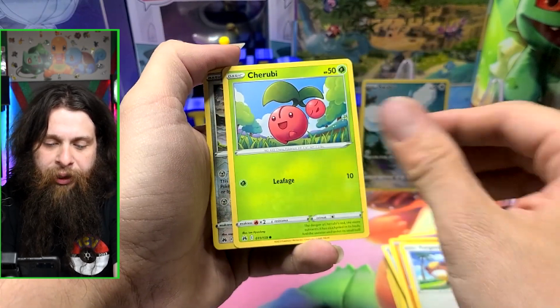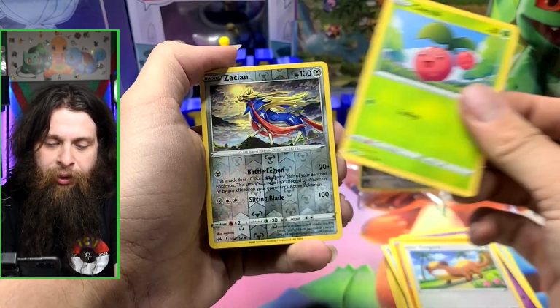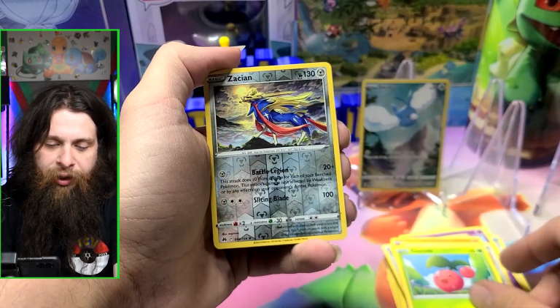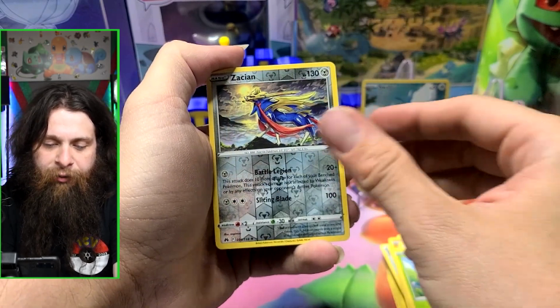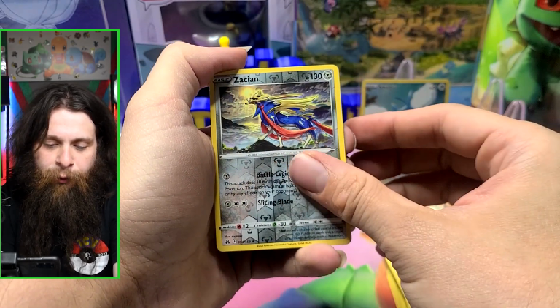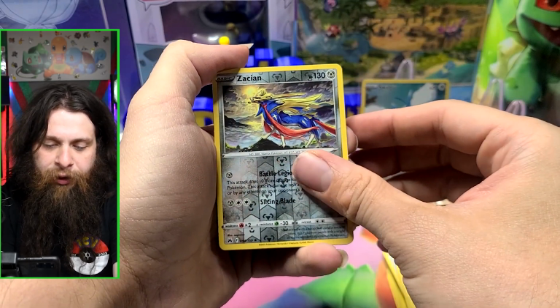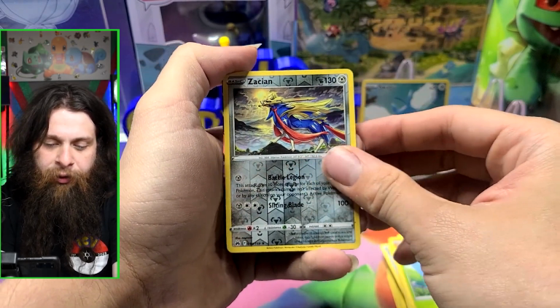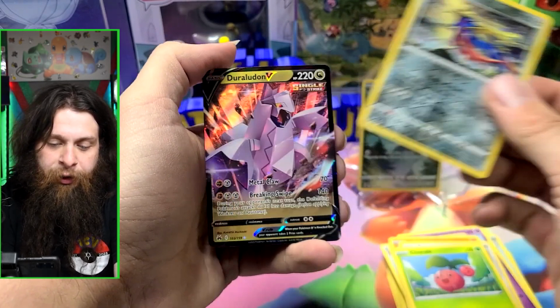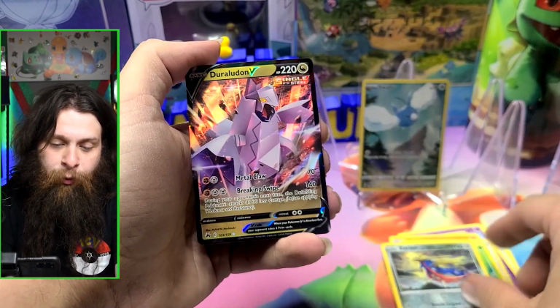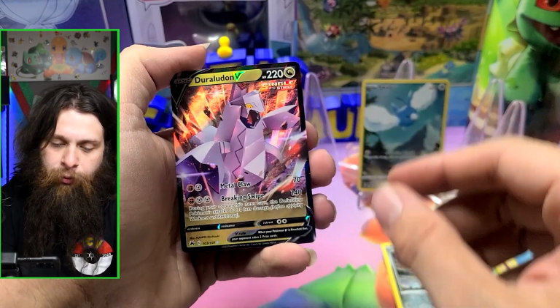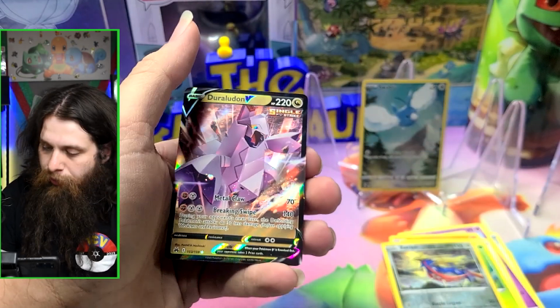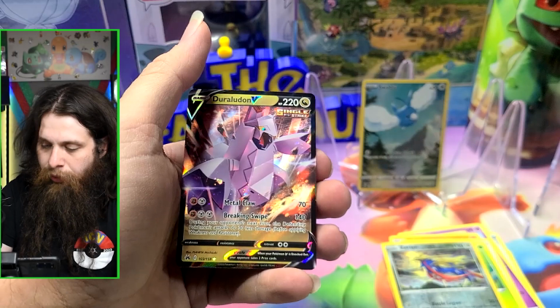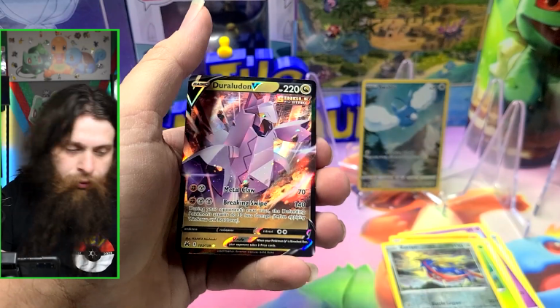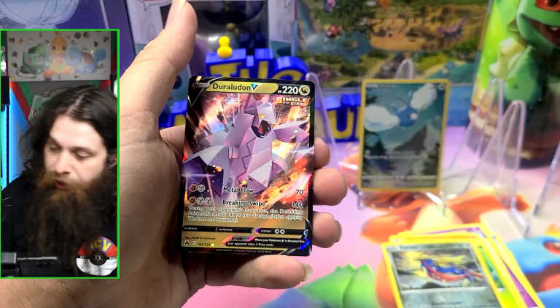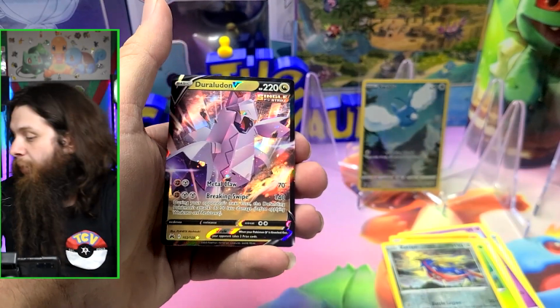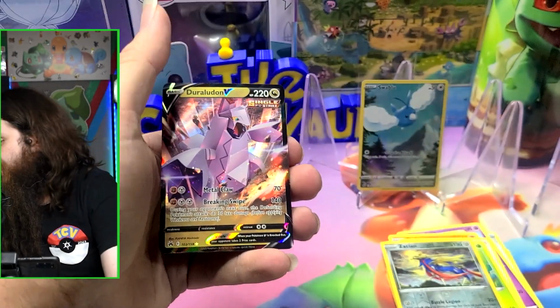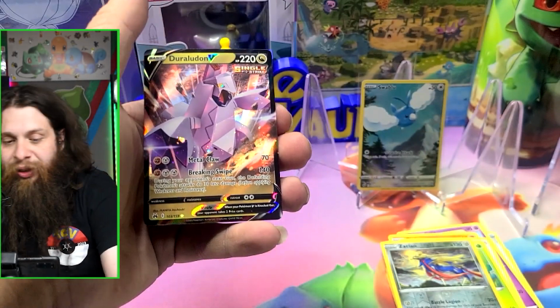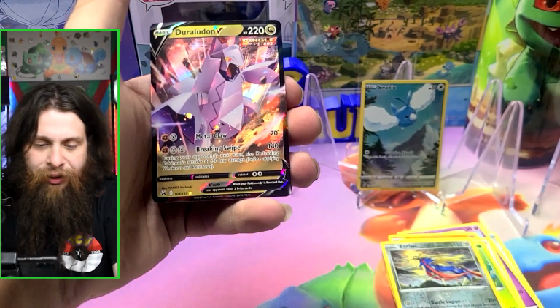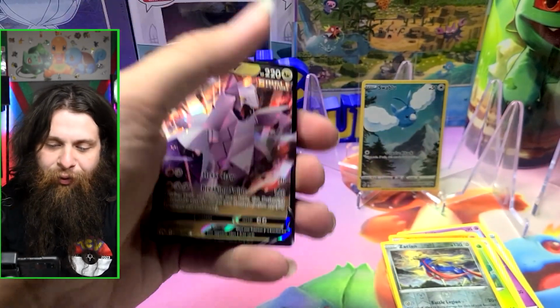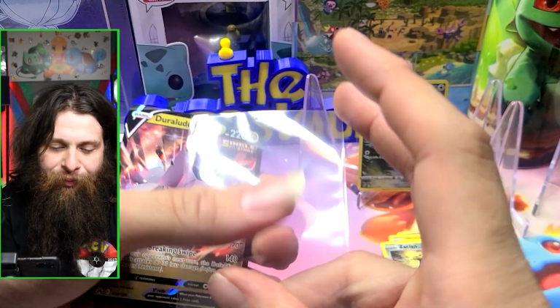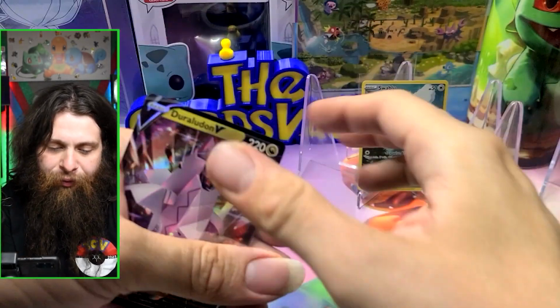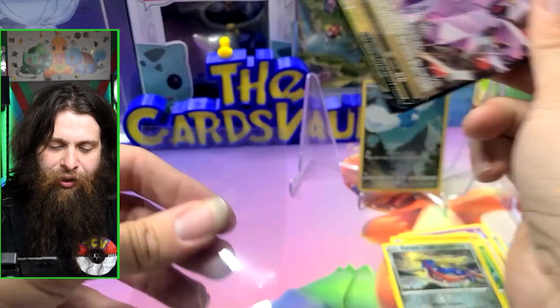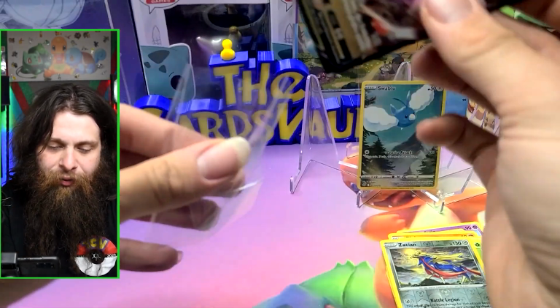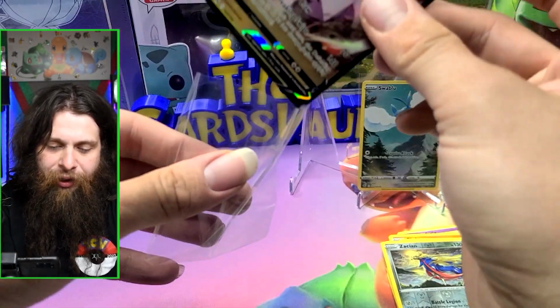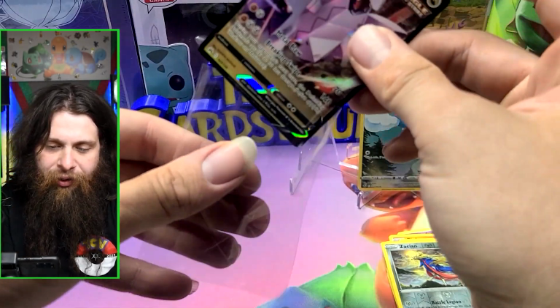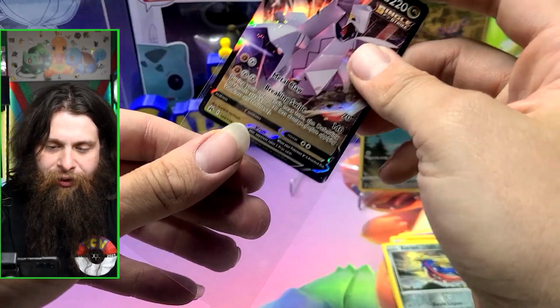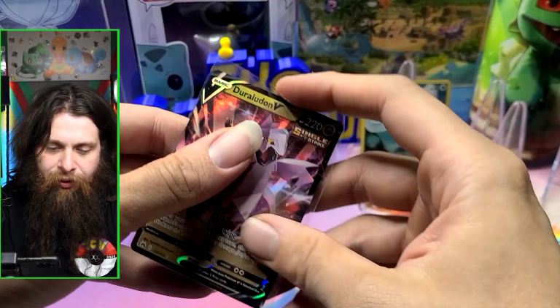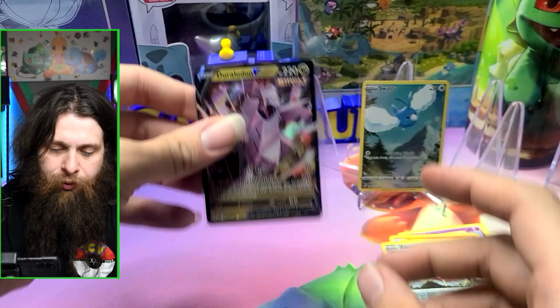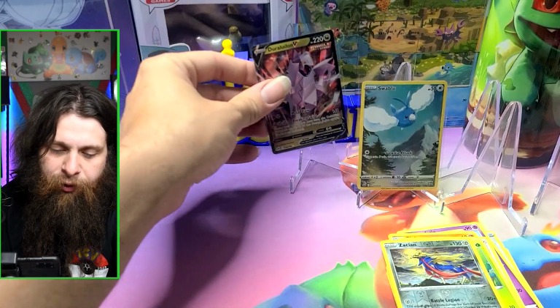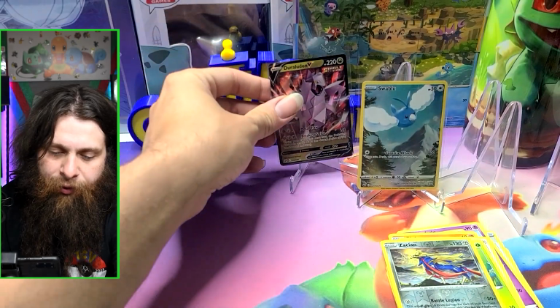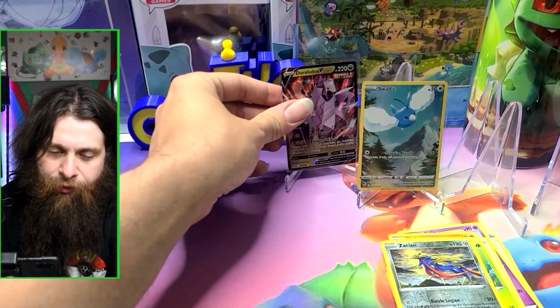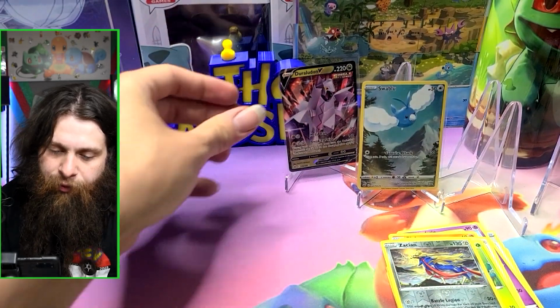And that was going to be an extra Zacian! Oh yeah, I need a sleeve — another V, very nice, very nice. Drill it in V.